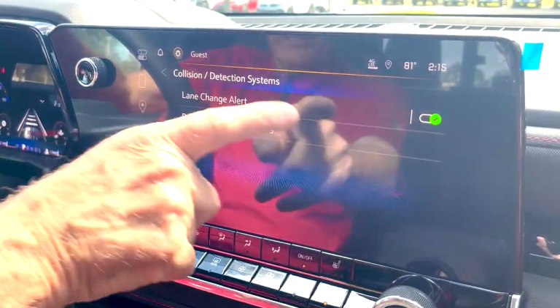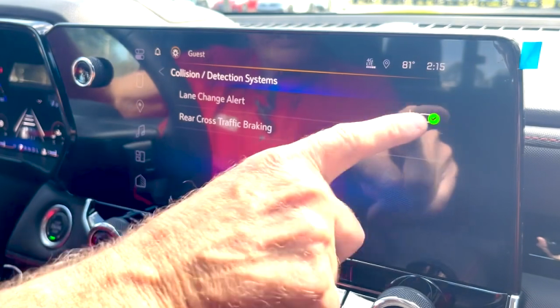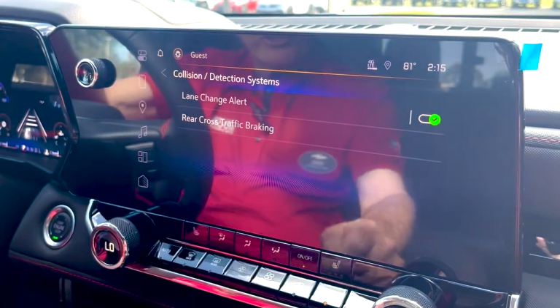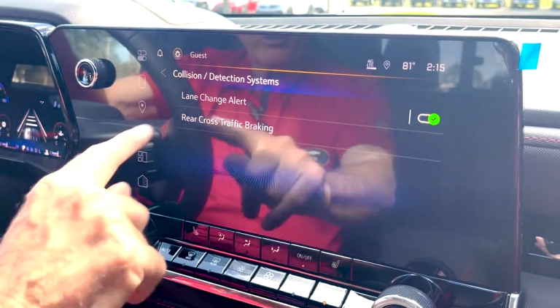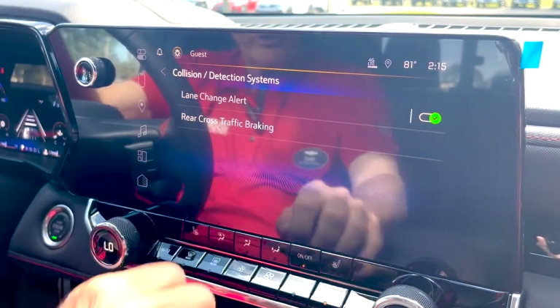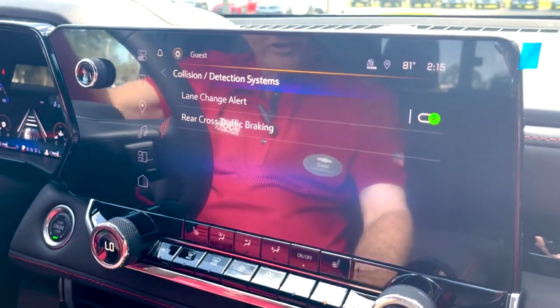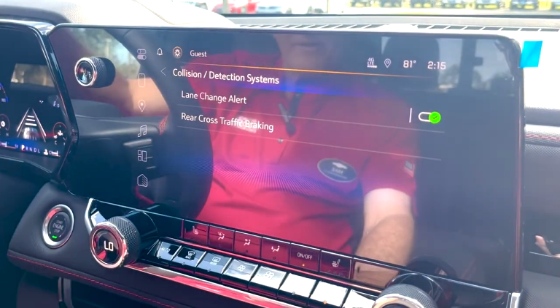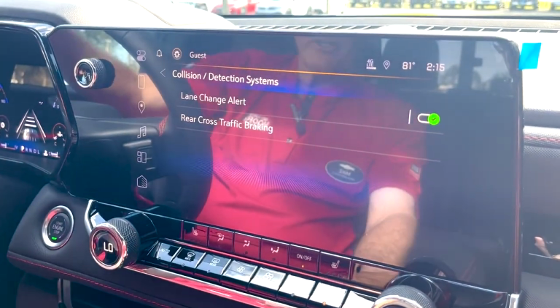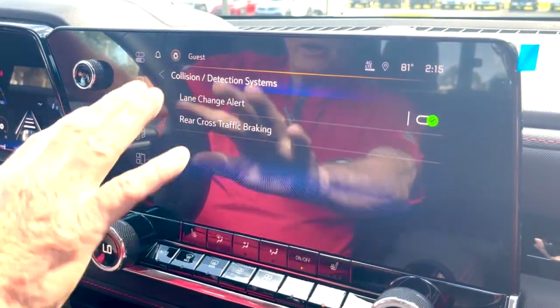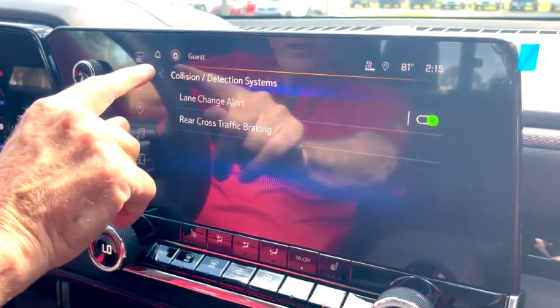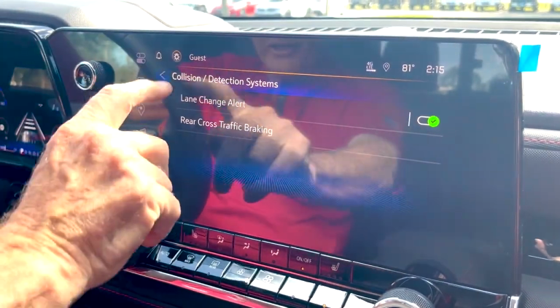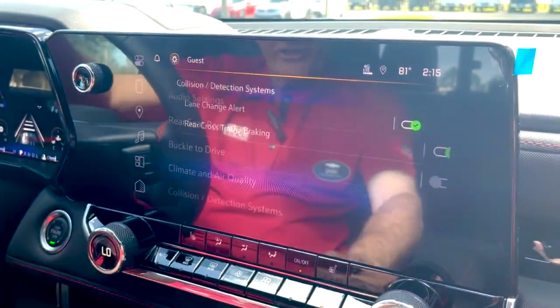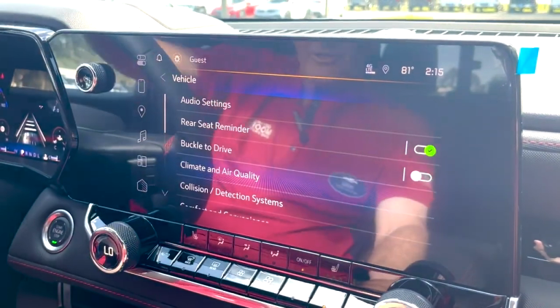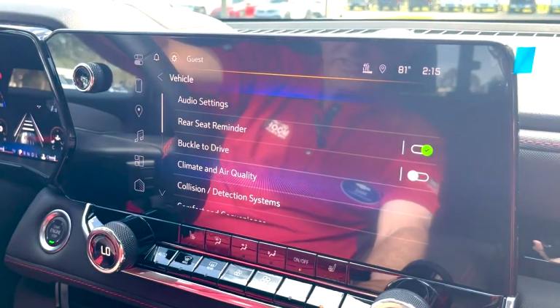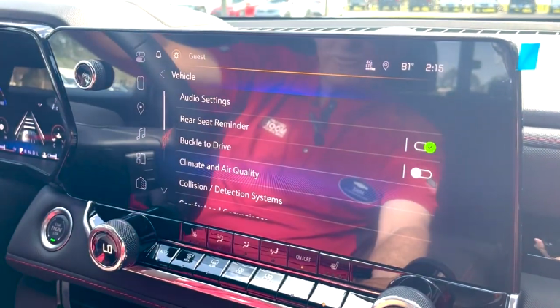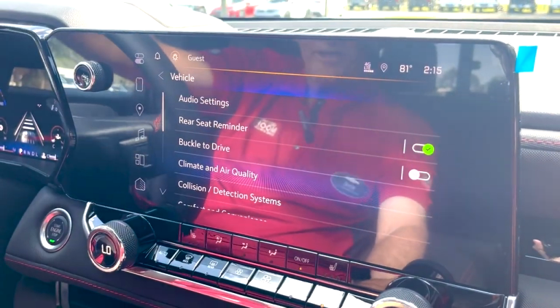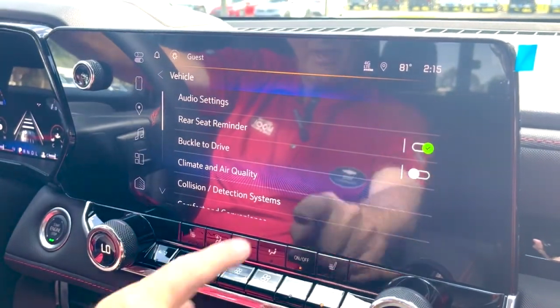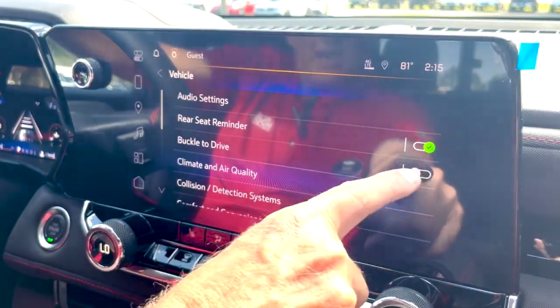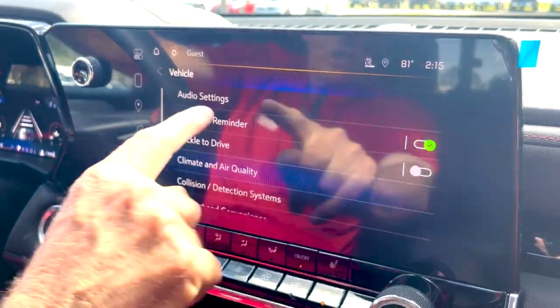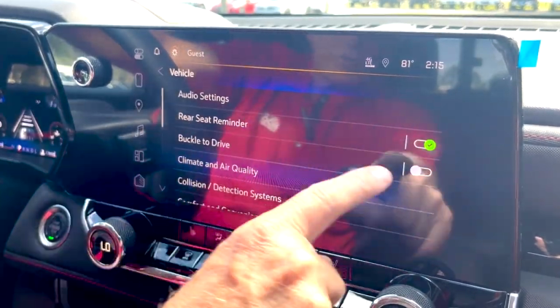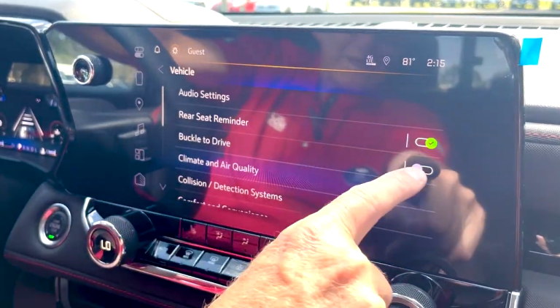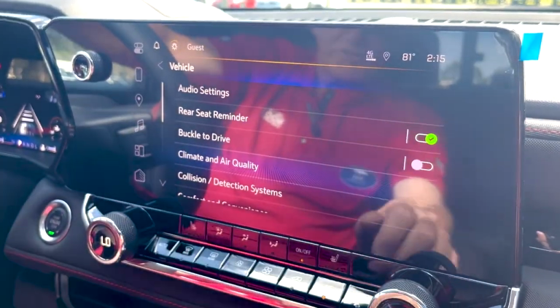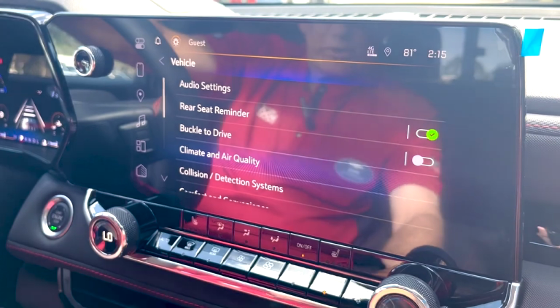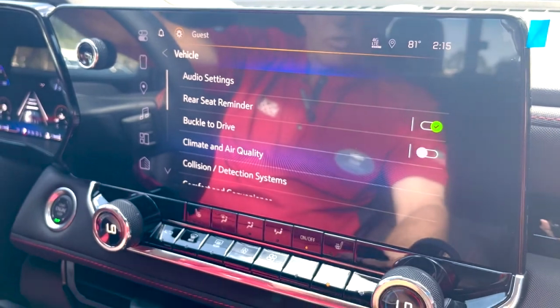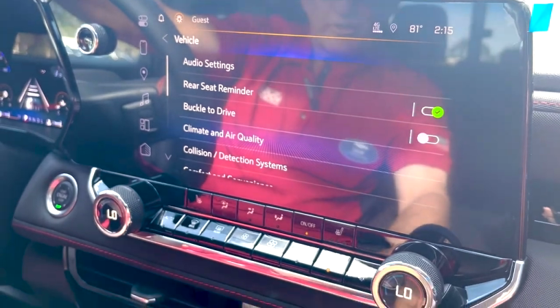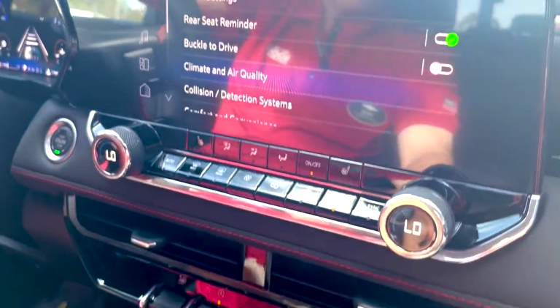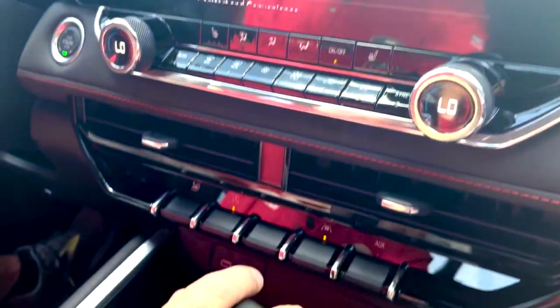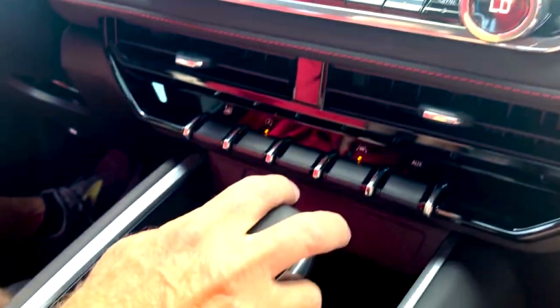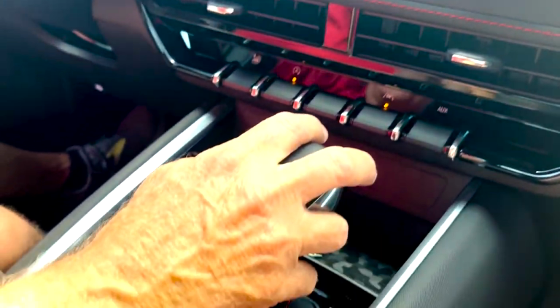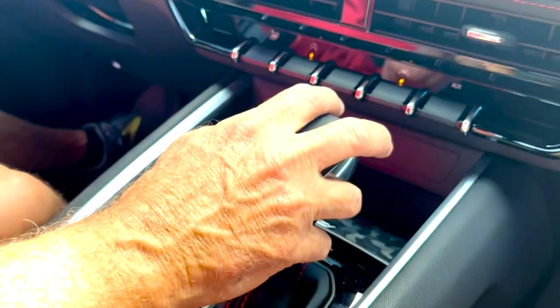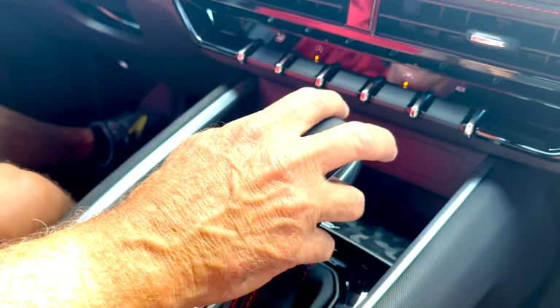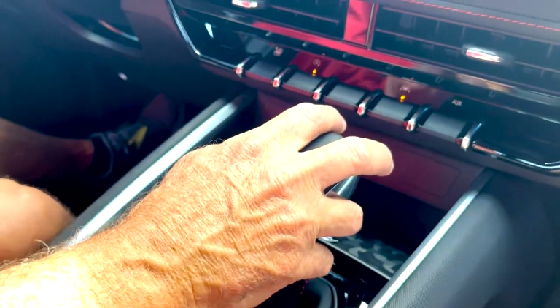You have lane change alert, rear cross-traffic alert, and all your collision systems. Buckle to Drive is on this truck — if your seat belt is not on, it won't go into gear.